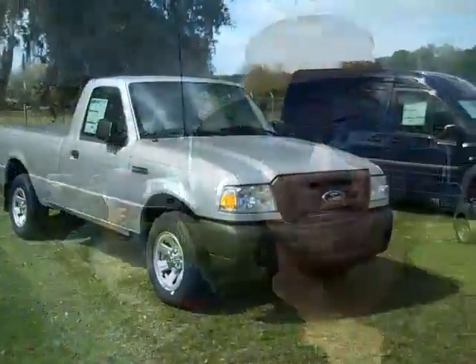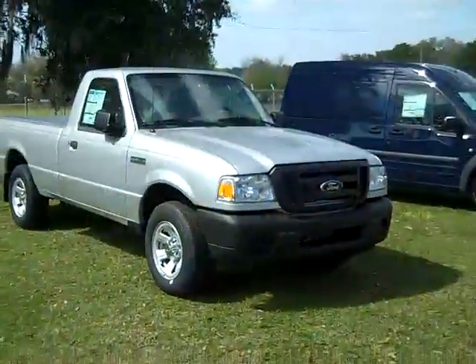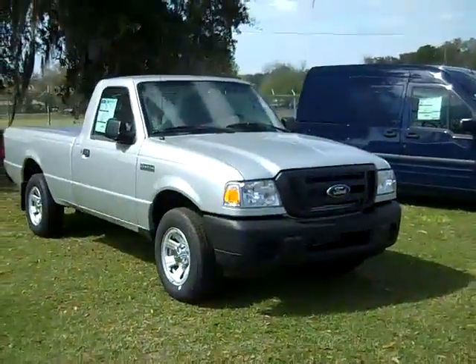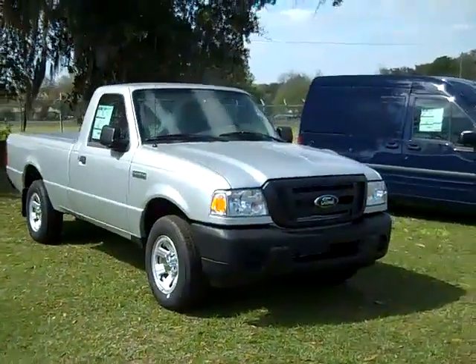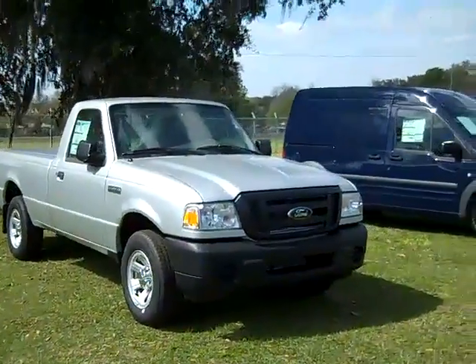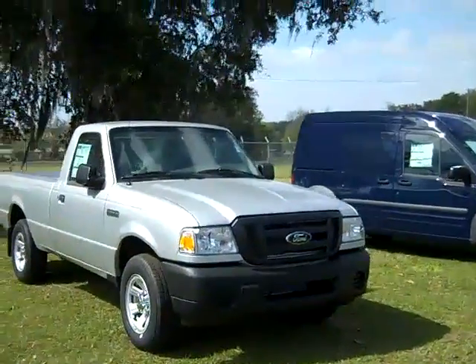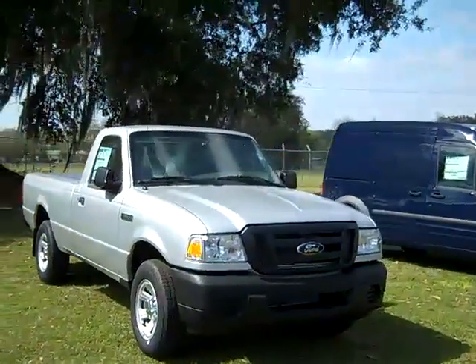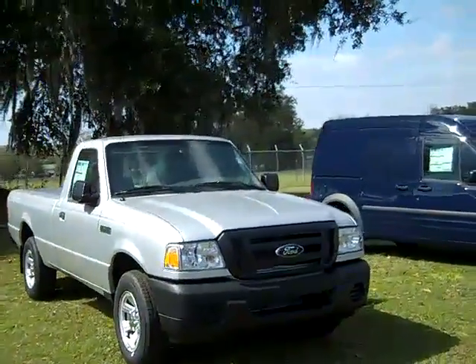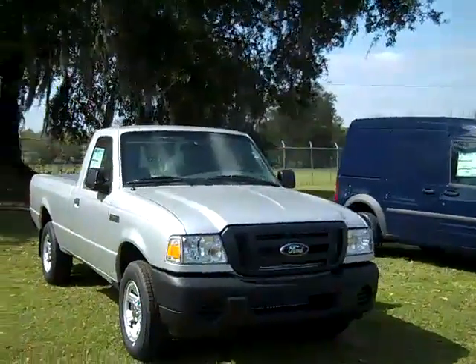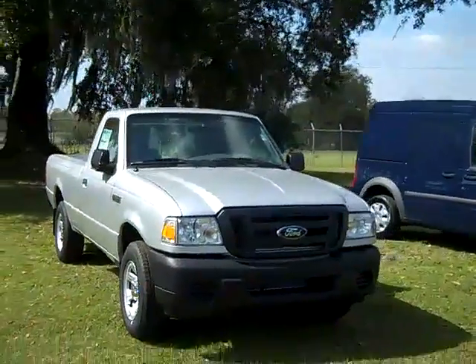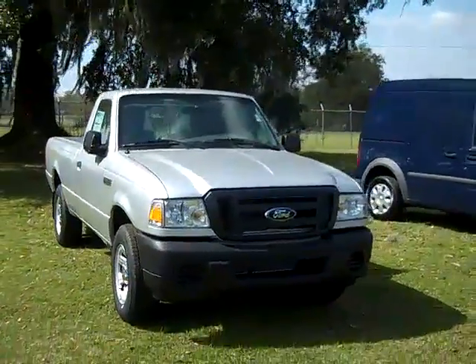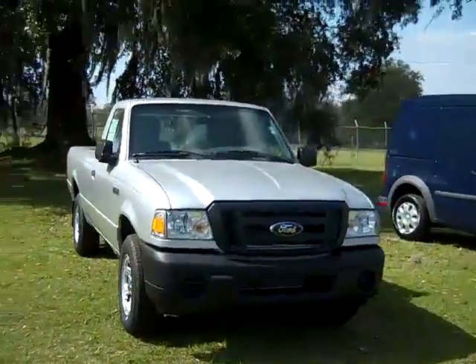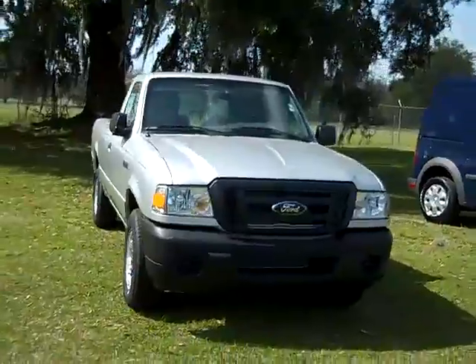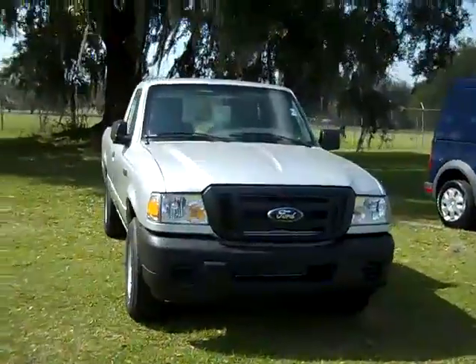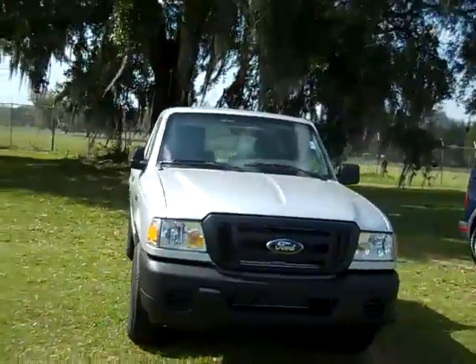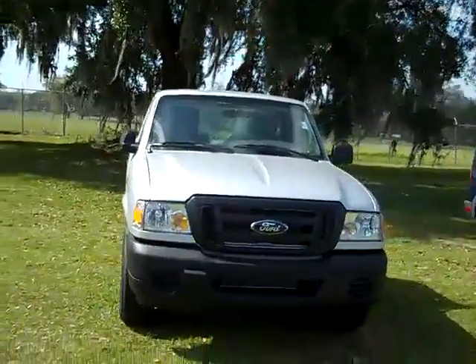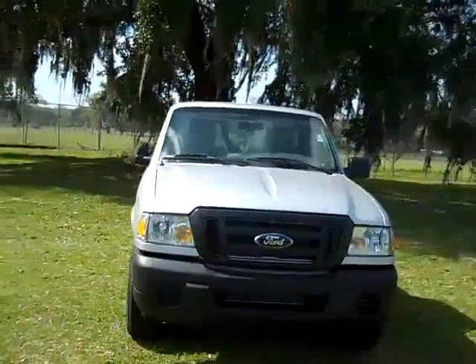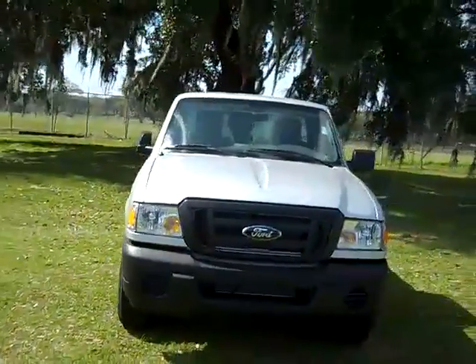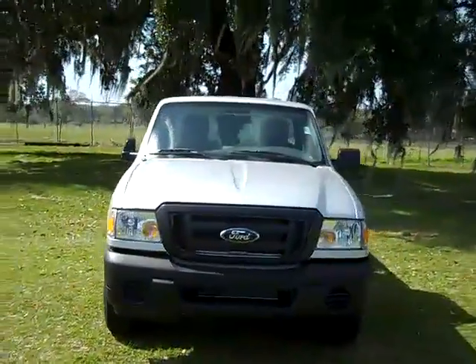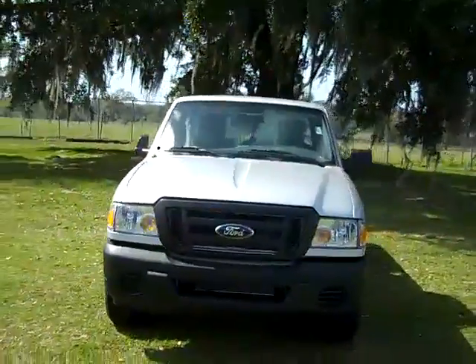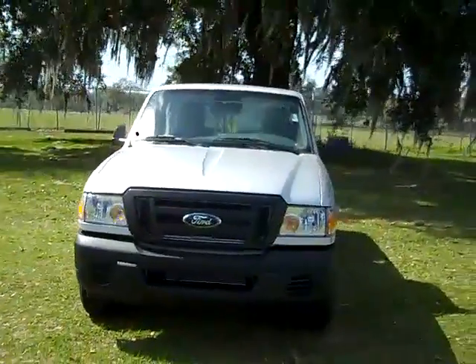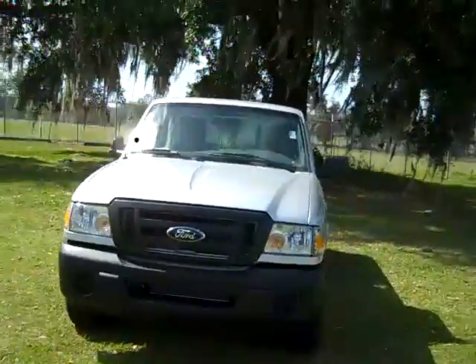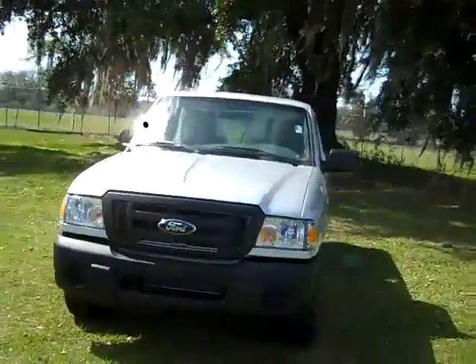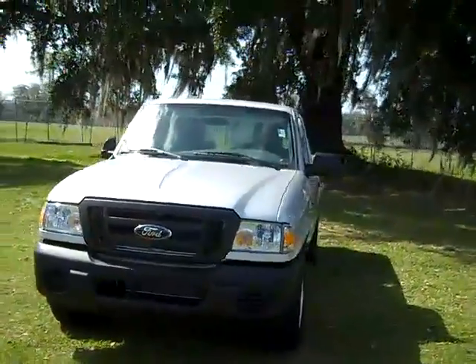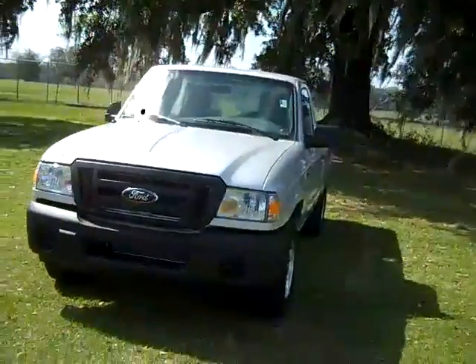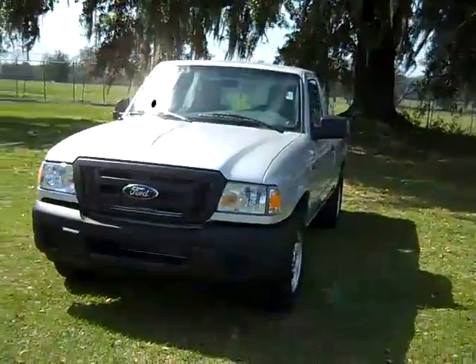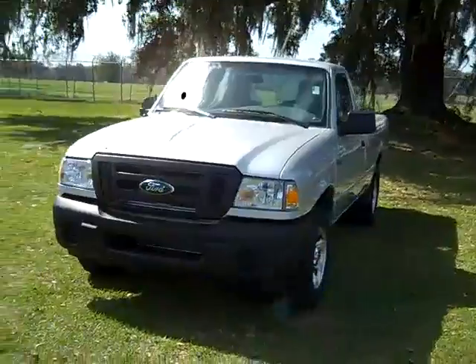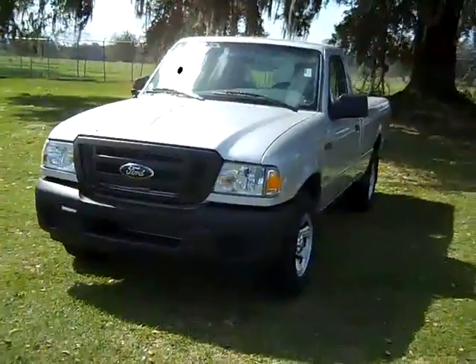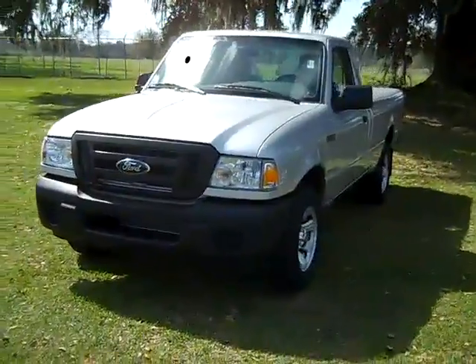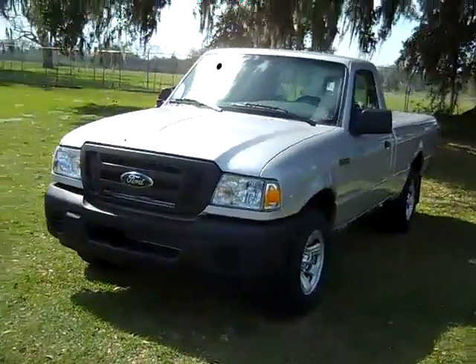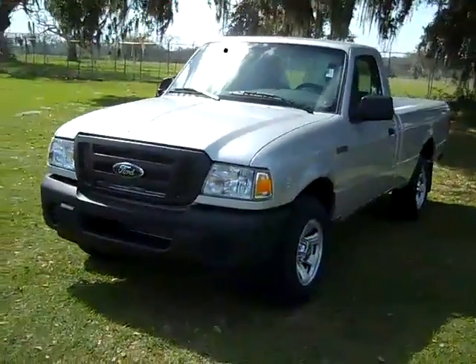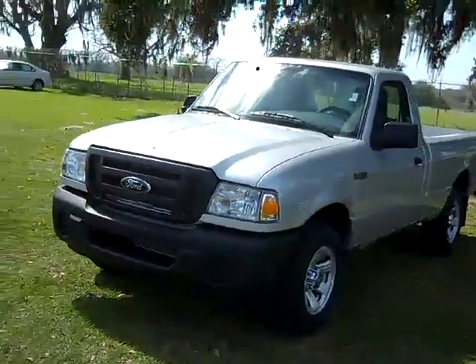Hi, everyone. This is Jen, and right now we're taking a look at a brand new 2011 Ford Ranger. I'd also like to let you know that you can view our entire inventory online 24-7 by visiting SantaFeFord.com.